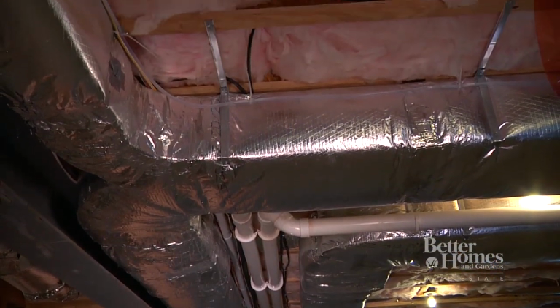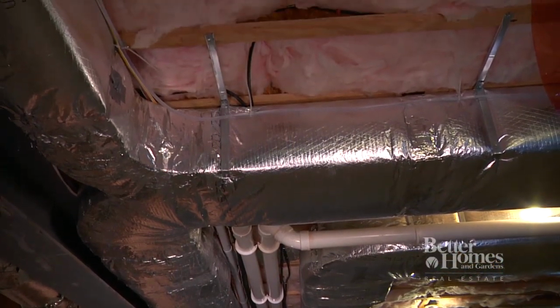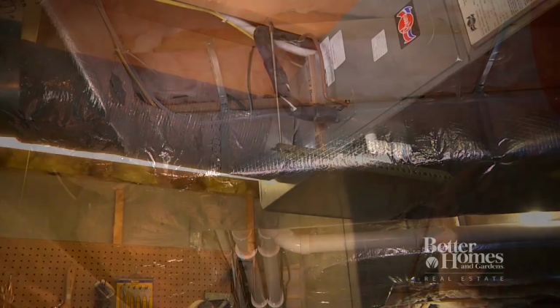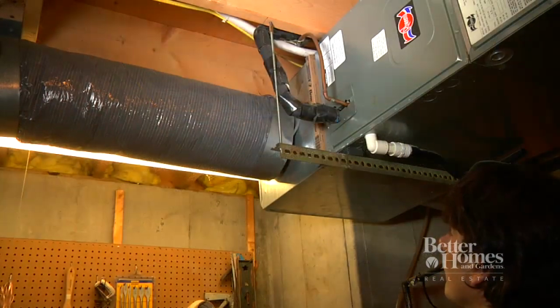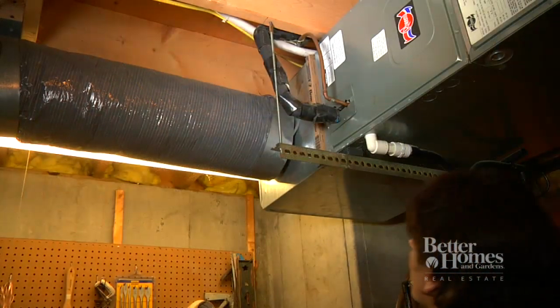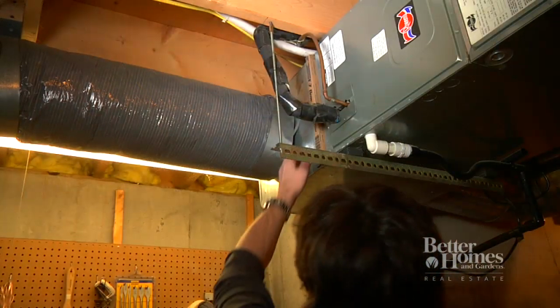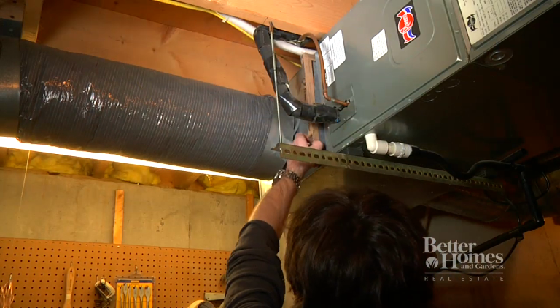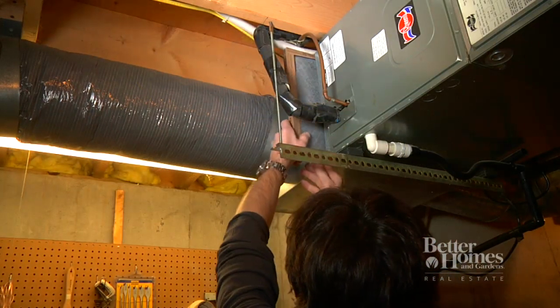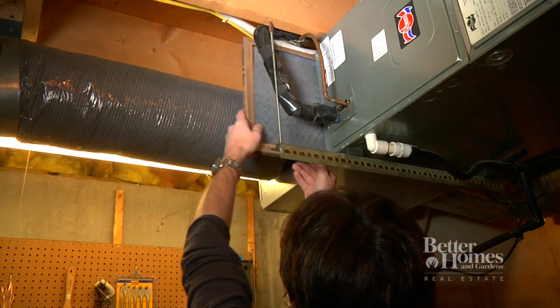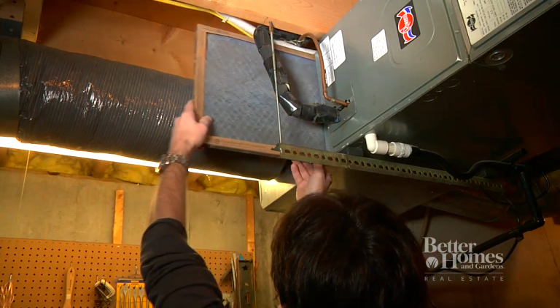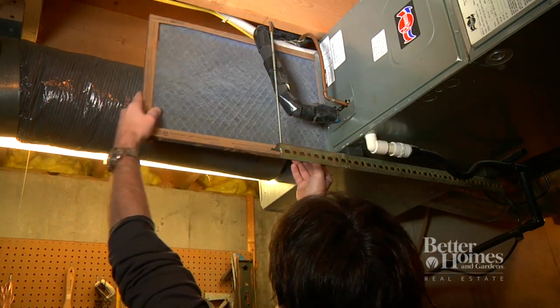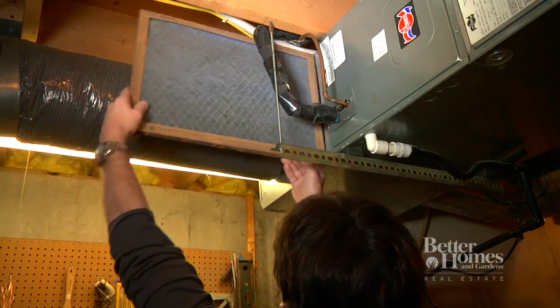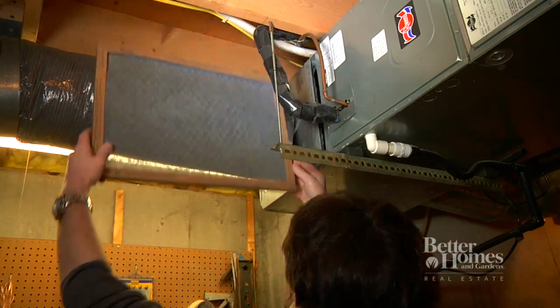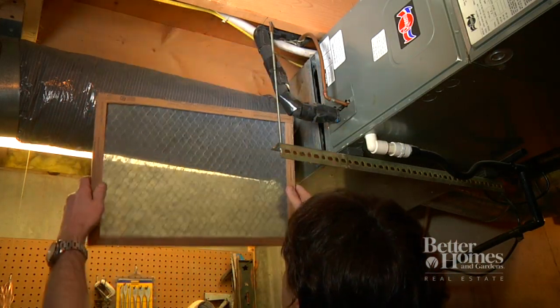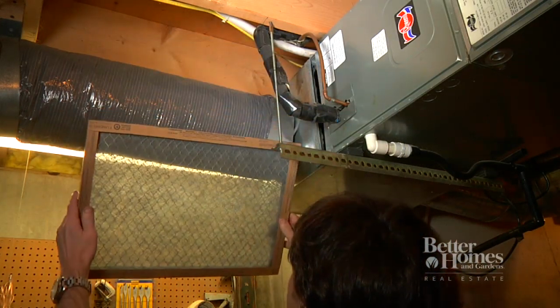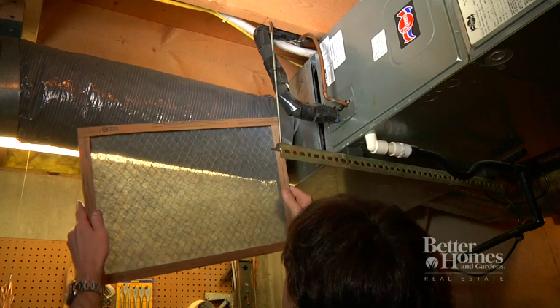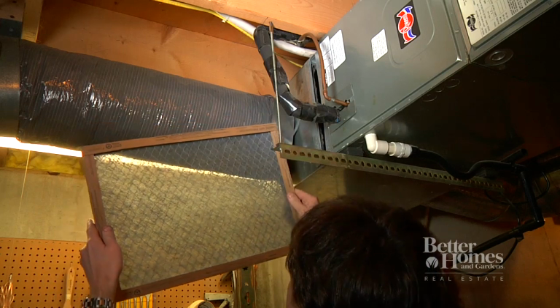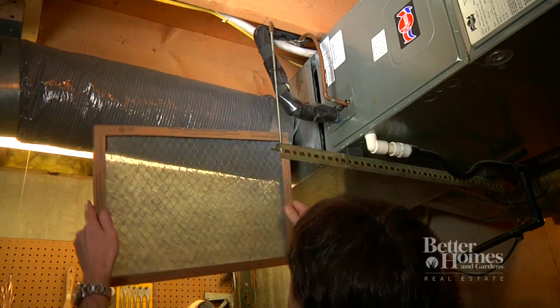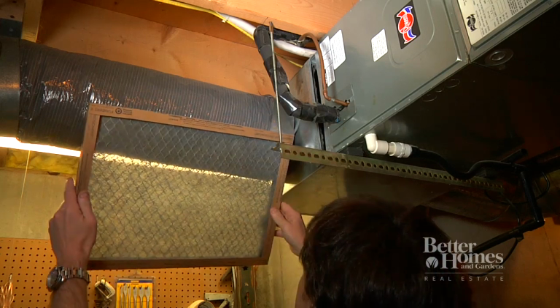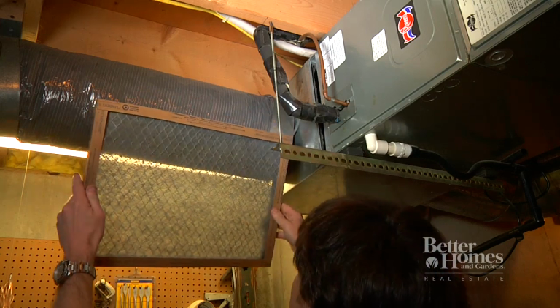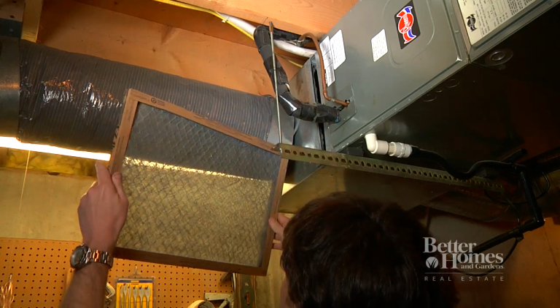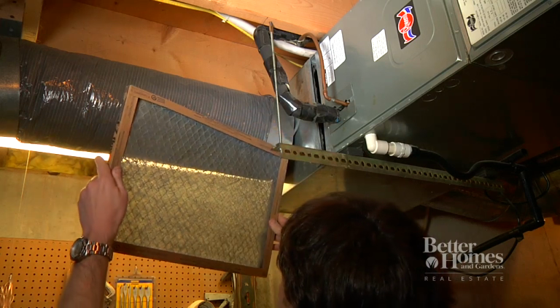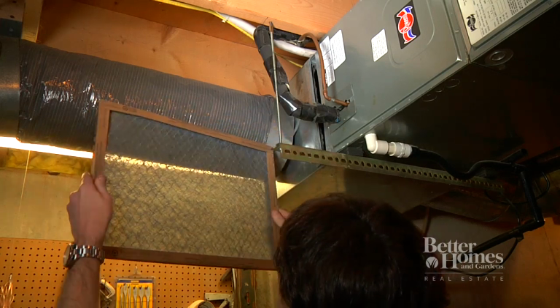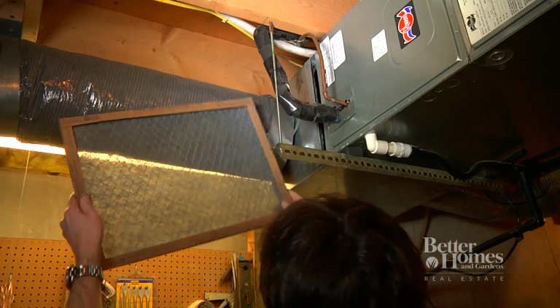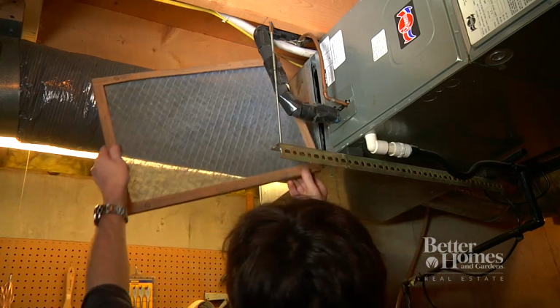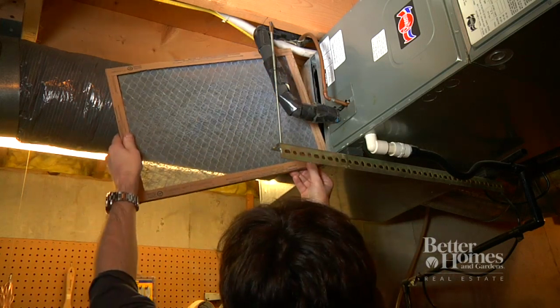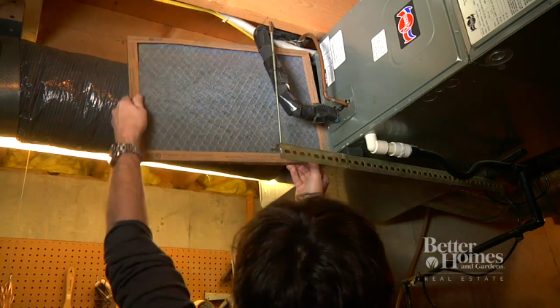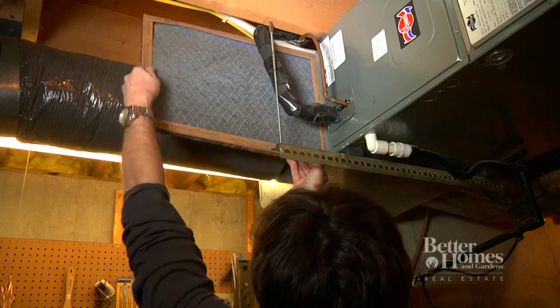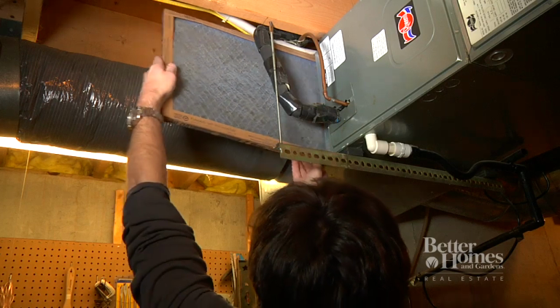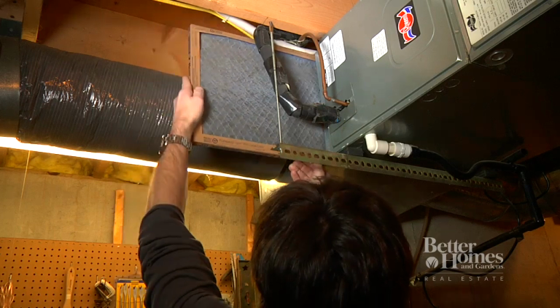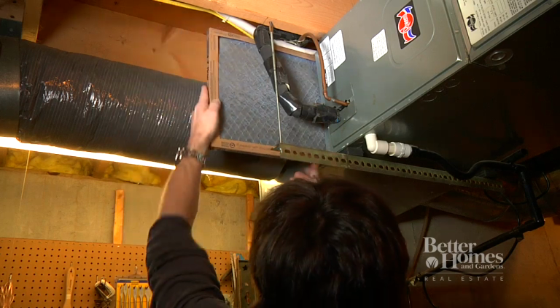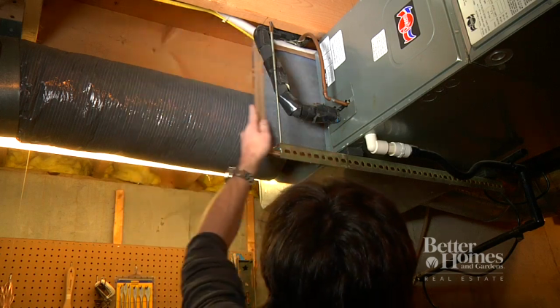Inside the house, use a good quality air filter that keeps dirt out of the equipment and air ducts. Change the filter regularly, about once a season. If you keep your filters clean, there should never be a need to have your air ducts cleaned — the filter should pick up all the dirt.